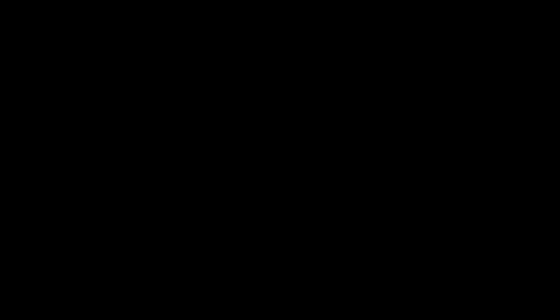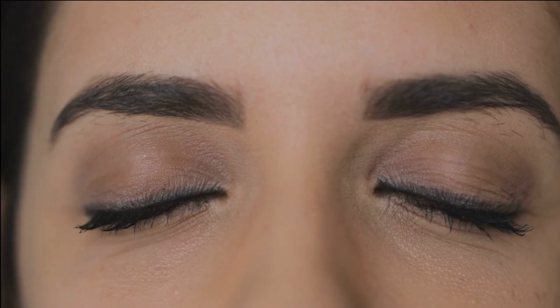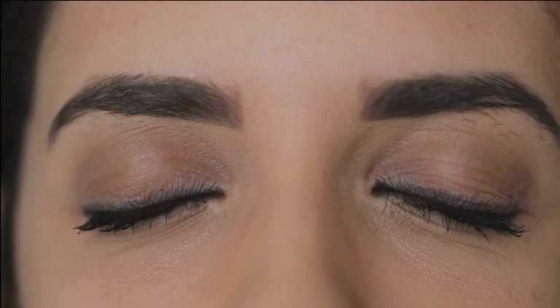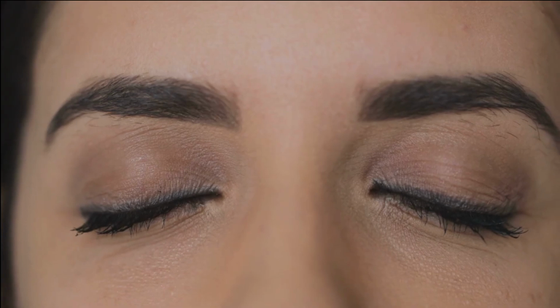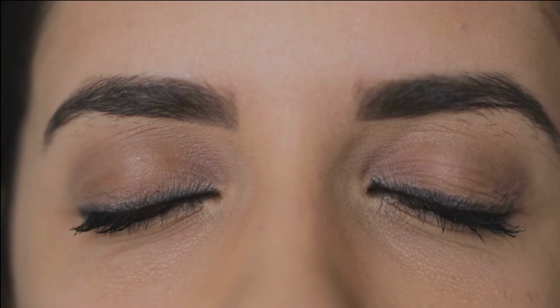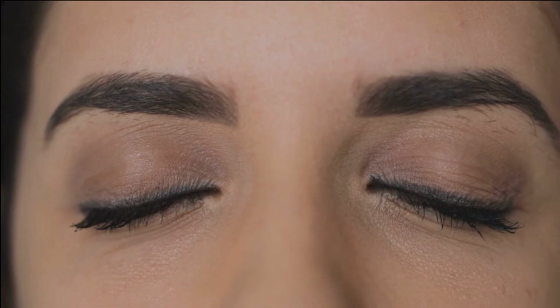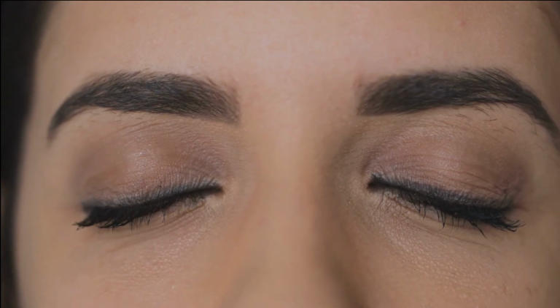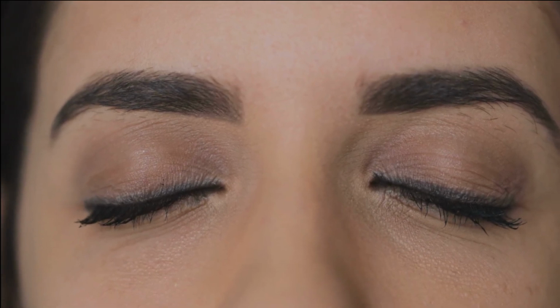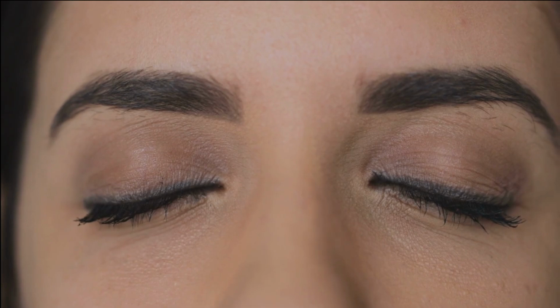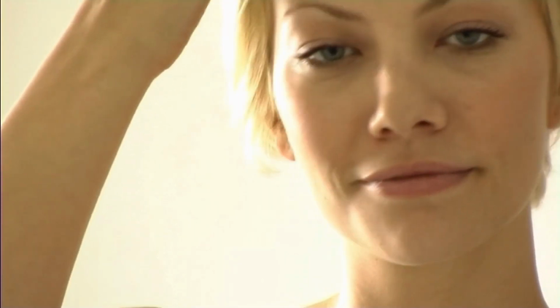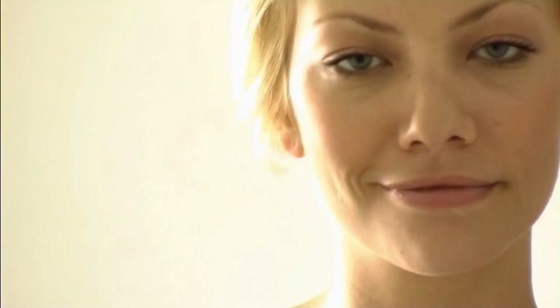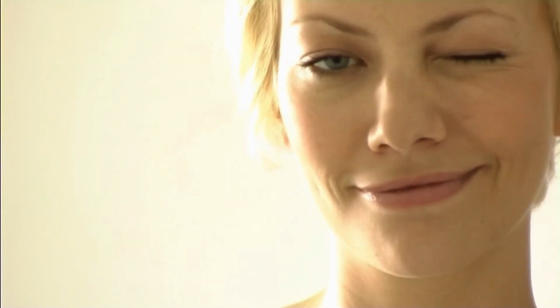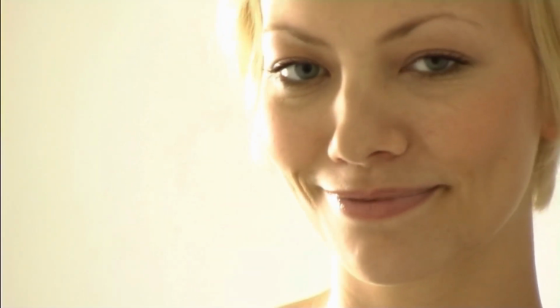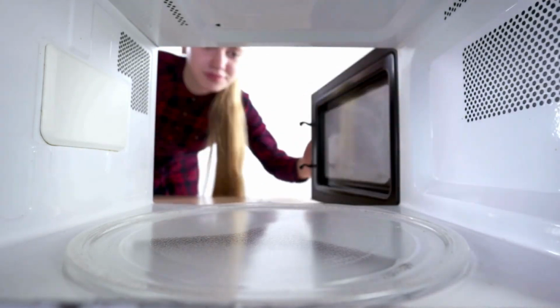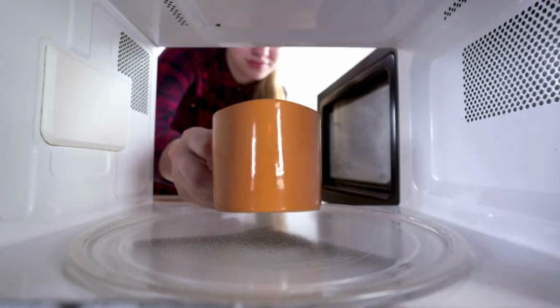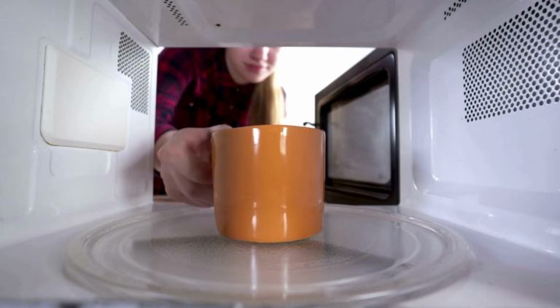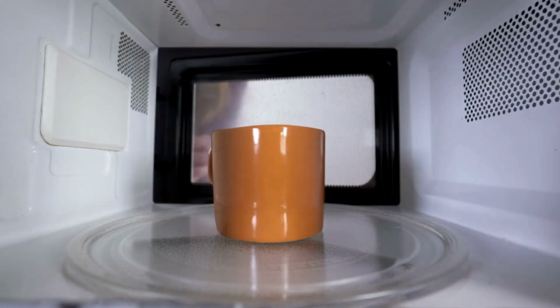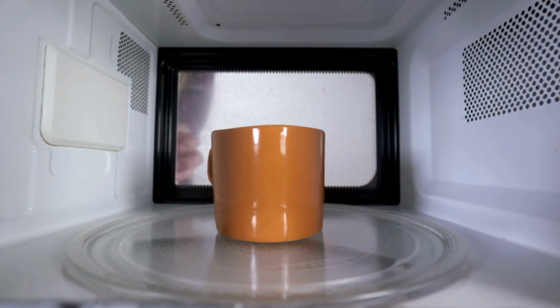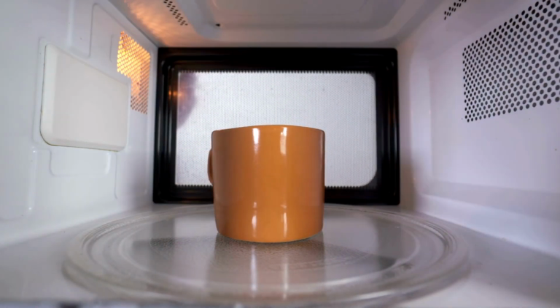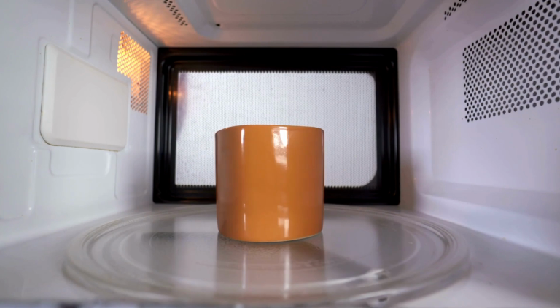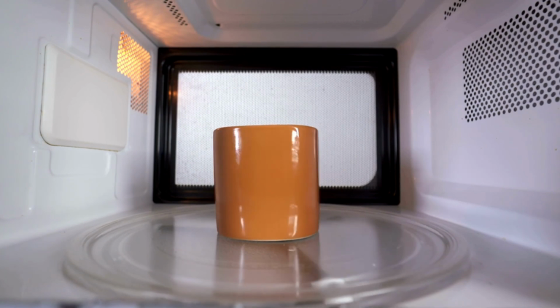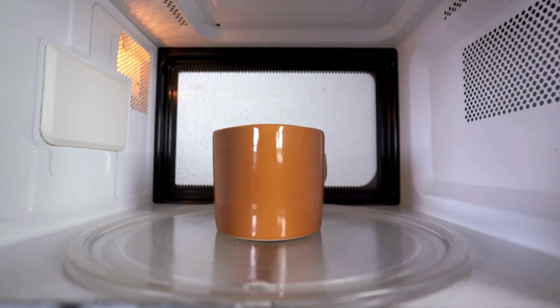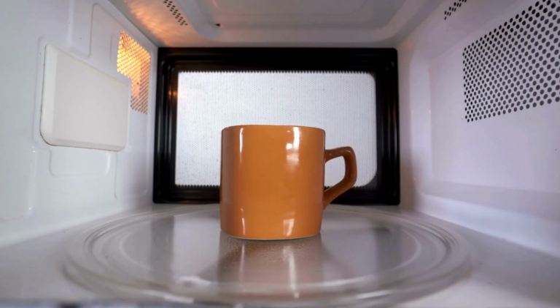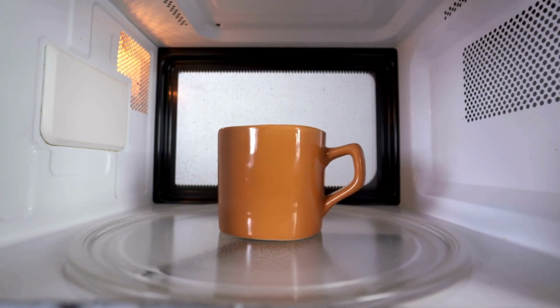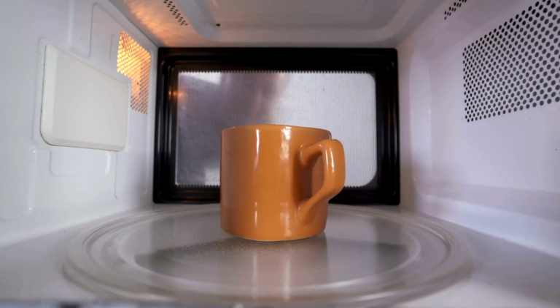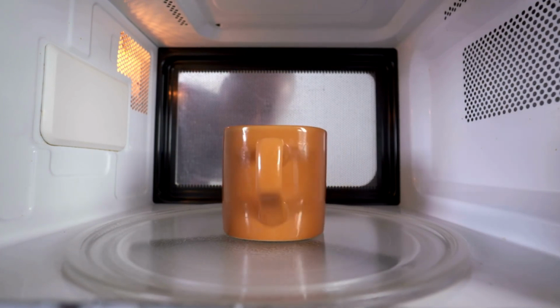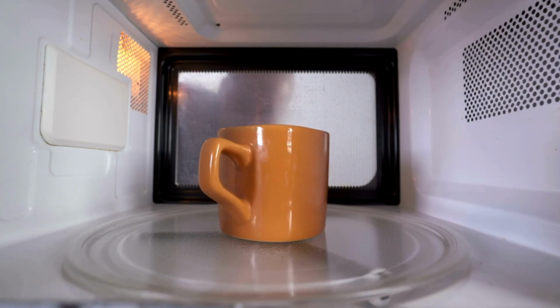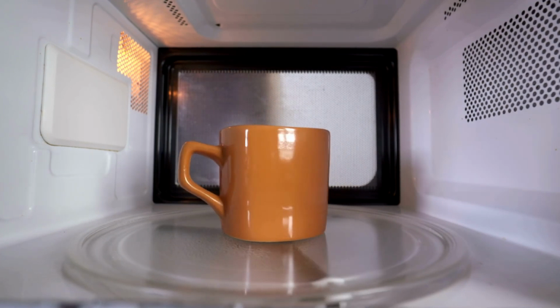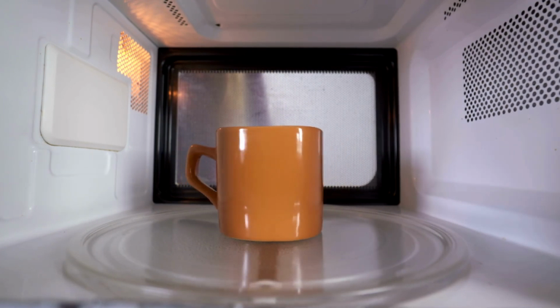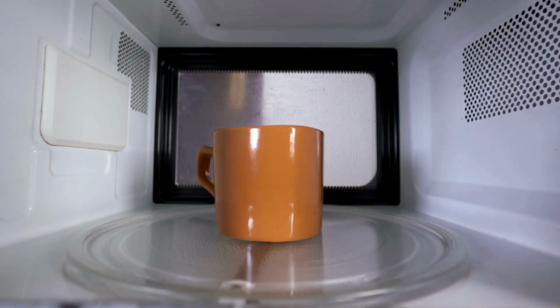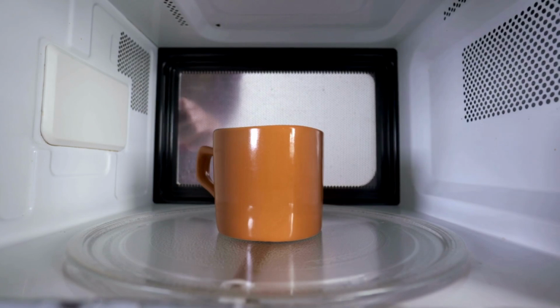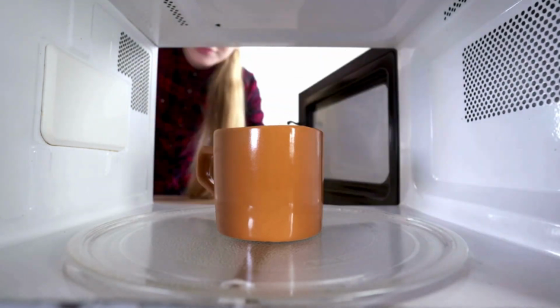This is so easy, you can do it with your eyes closed — well, almost. Pop your mug in the microwave for about 2-3 minutes, depending on your microwave's power. Keep an eye on it; we don't want any breakfast explosions.